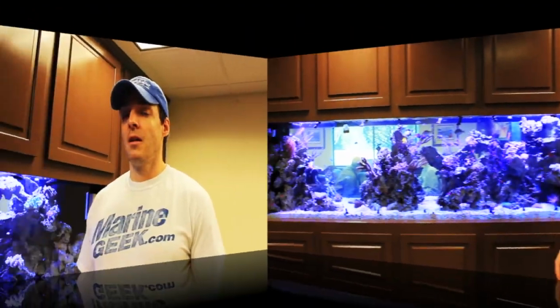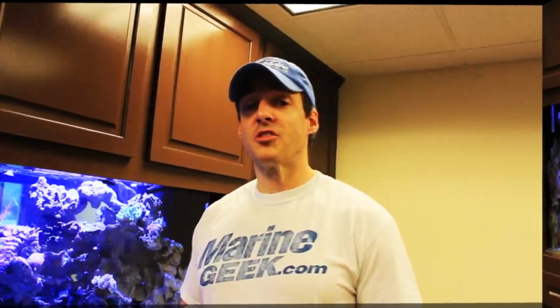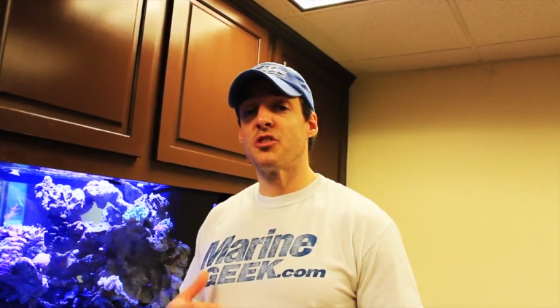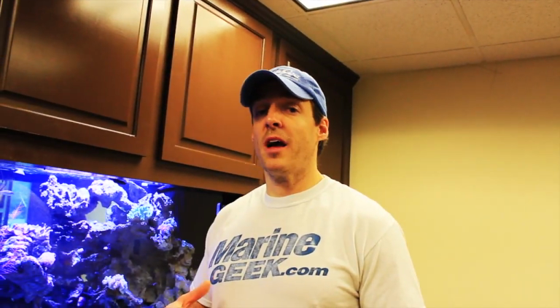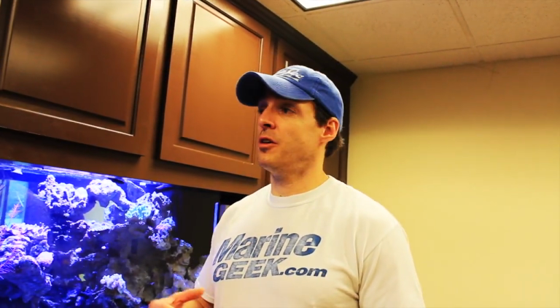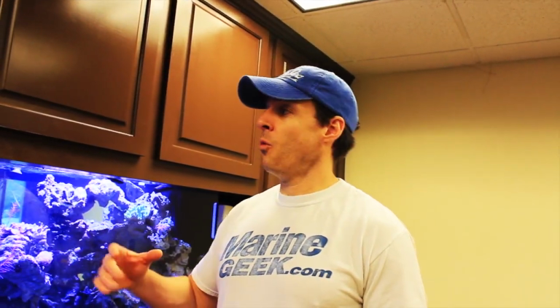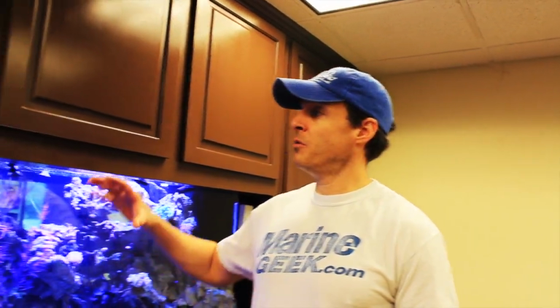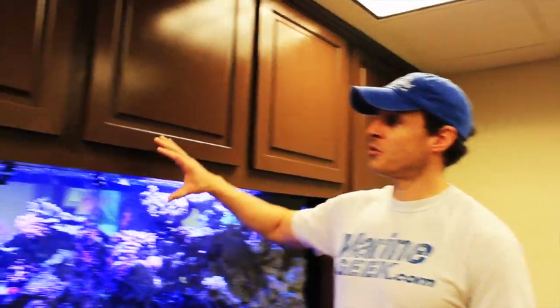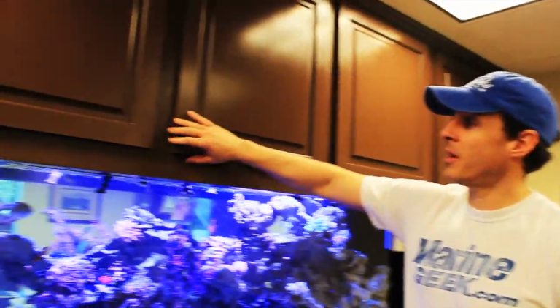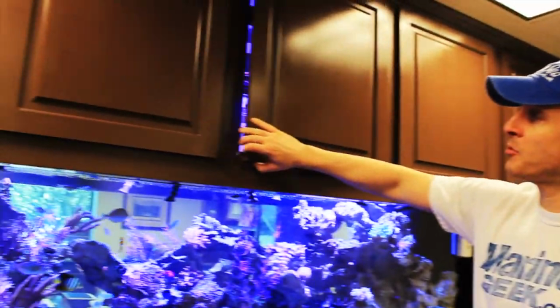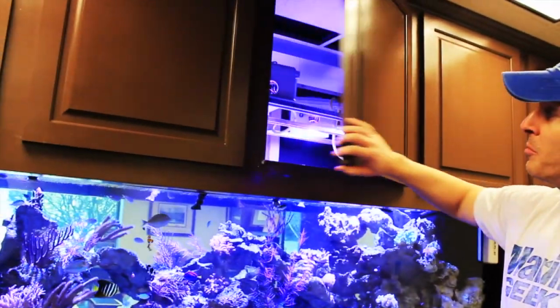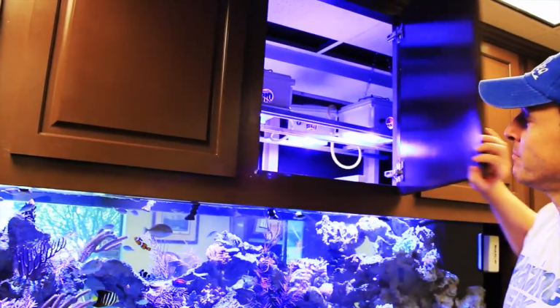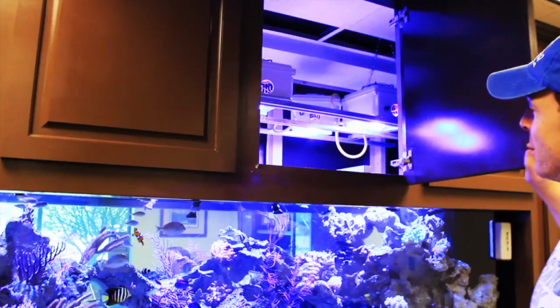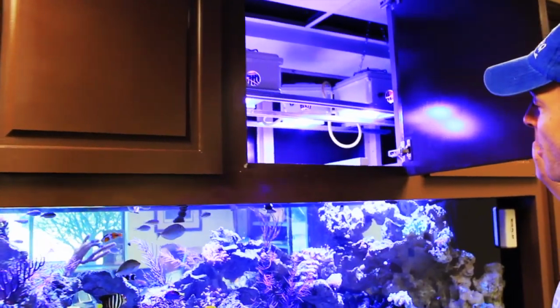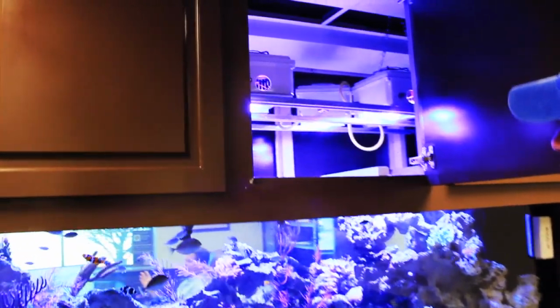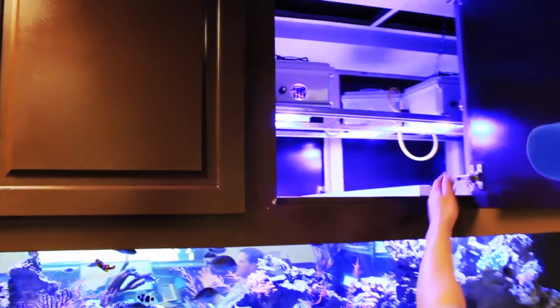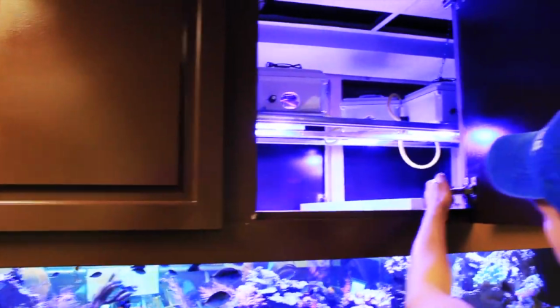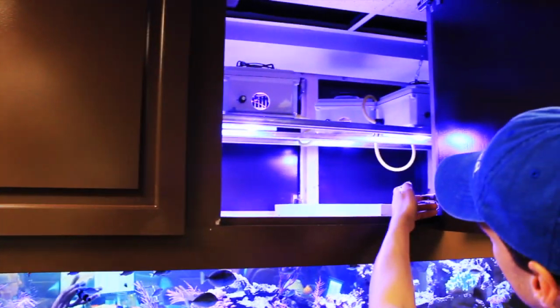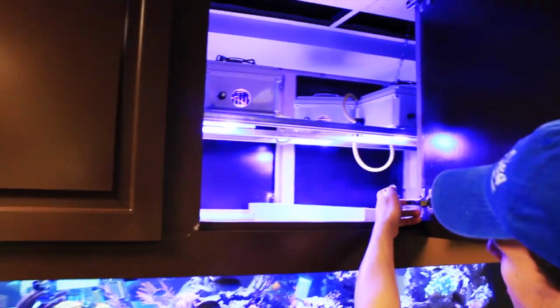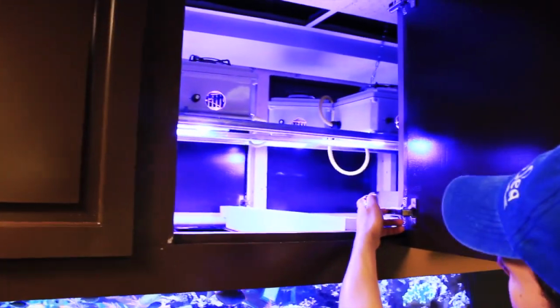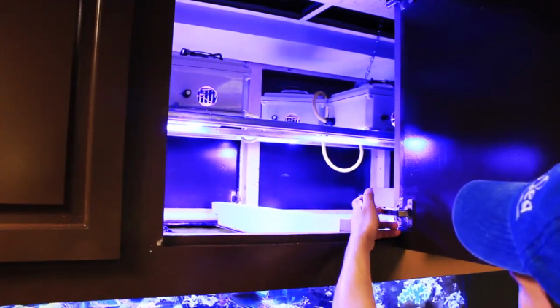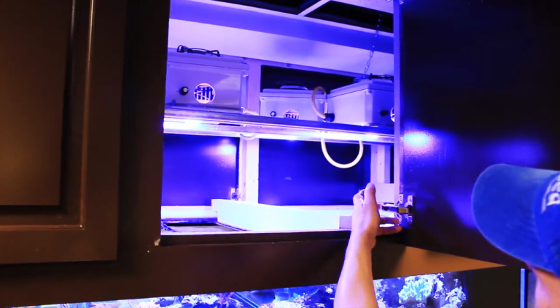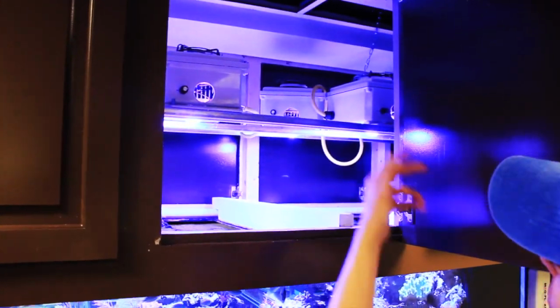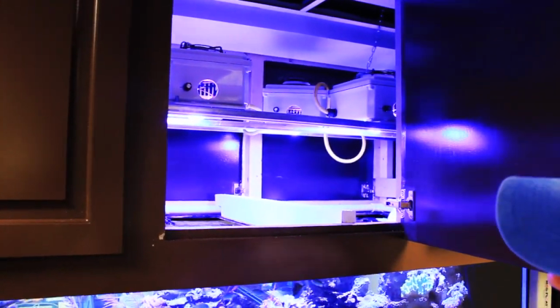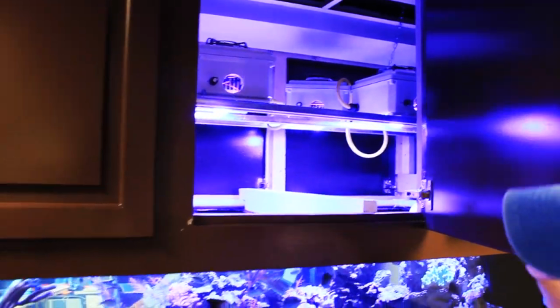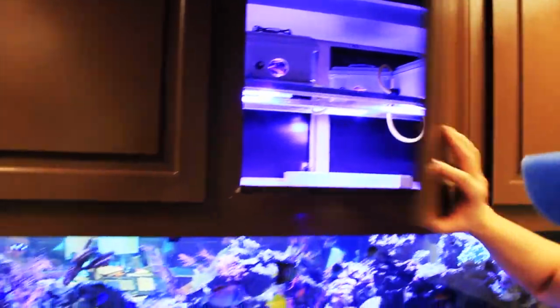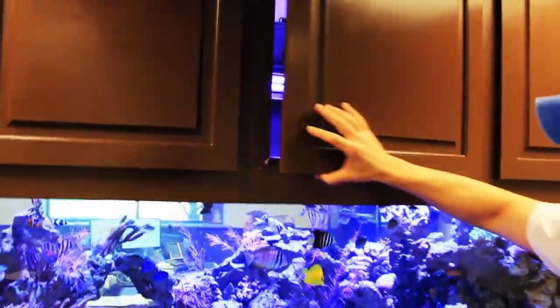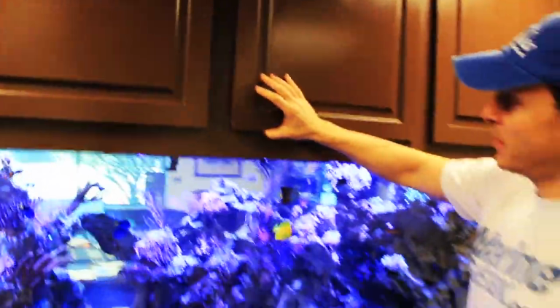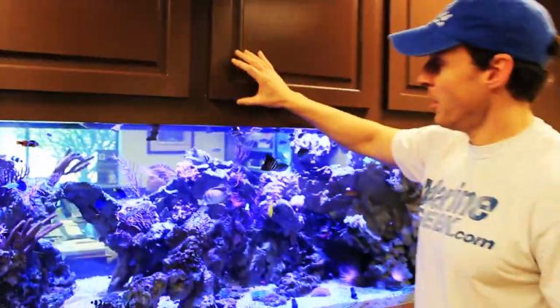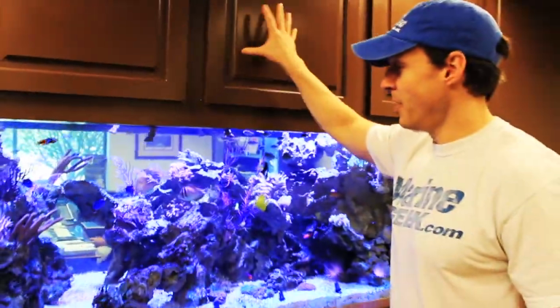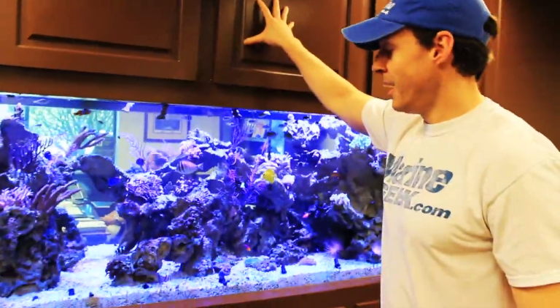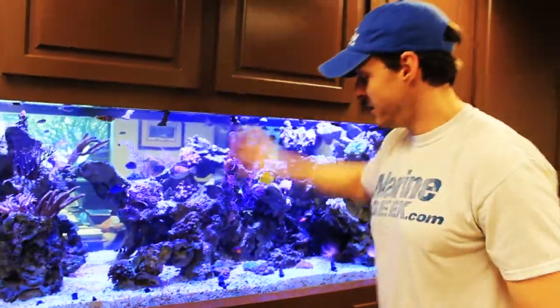A lot's changed since we were last here. One of the new things is we got the cabinetry fully in. Now all the doors are on stainless steel hinges that can be removed — I just push this button and the doors pop off. We also got the LED lights hidden.